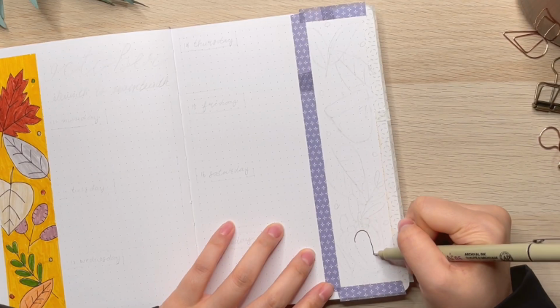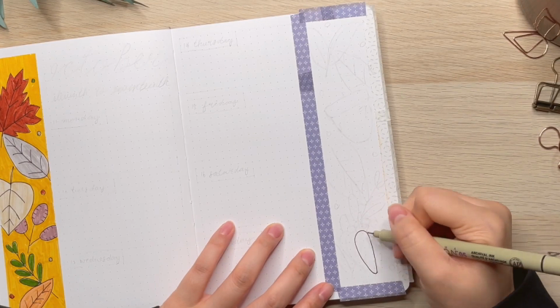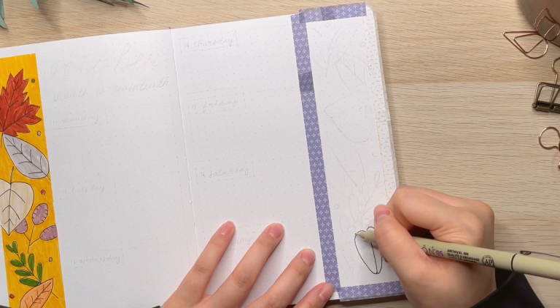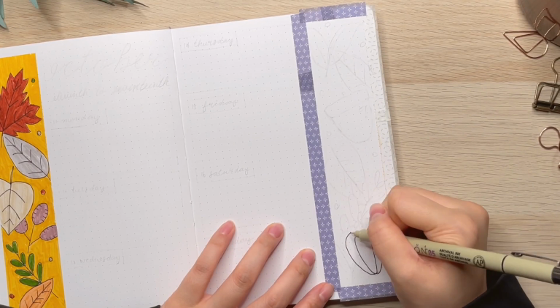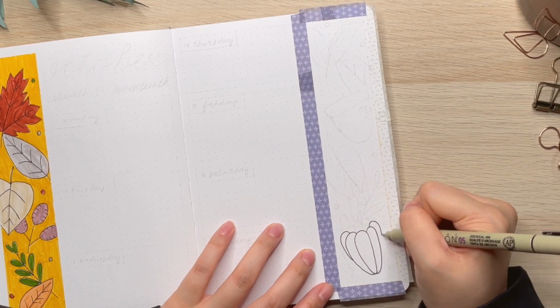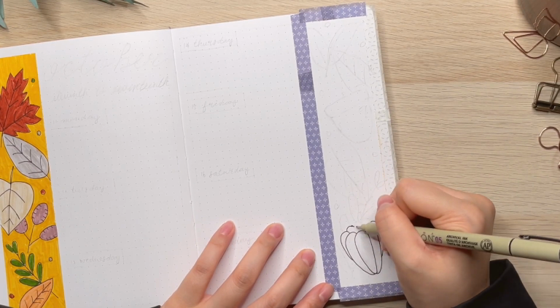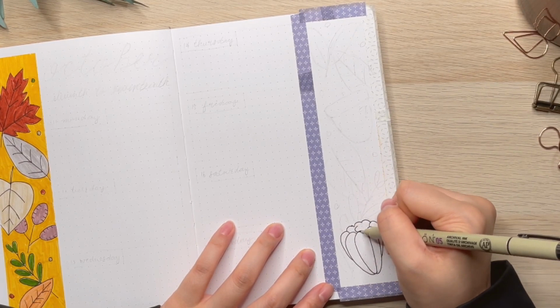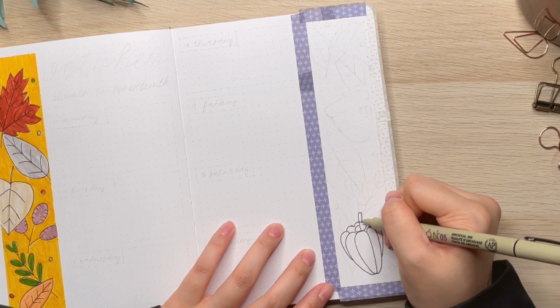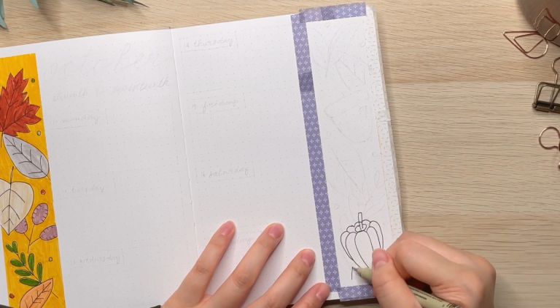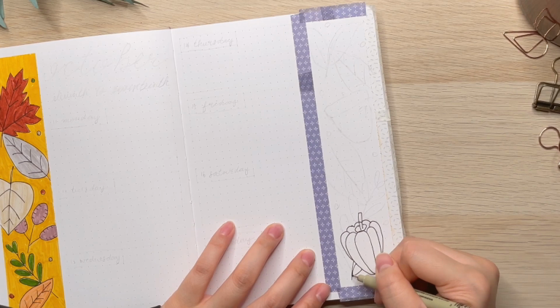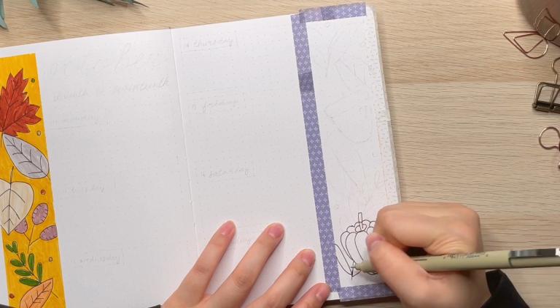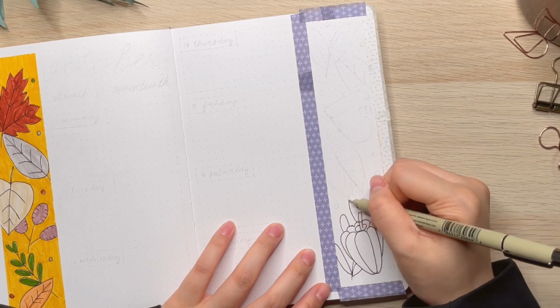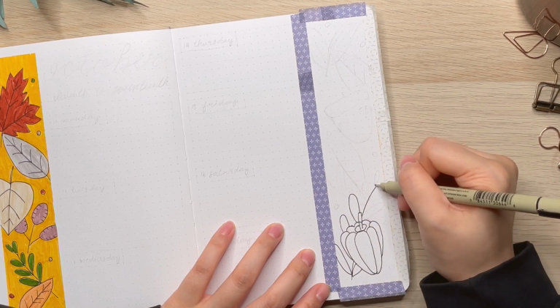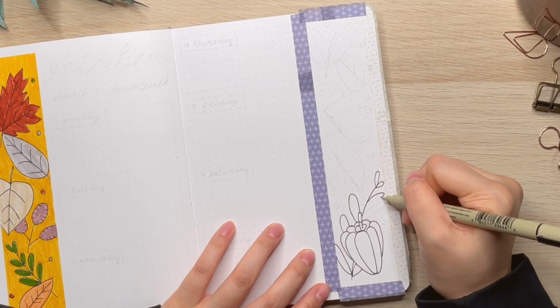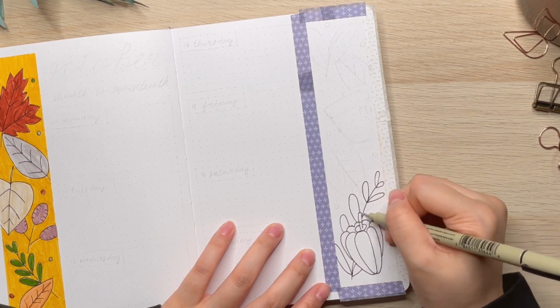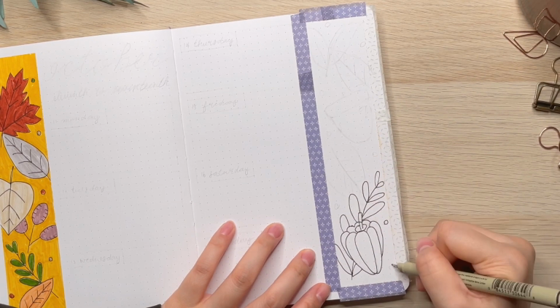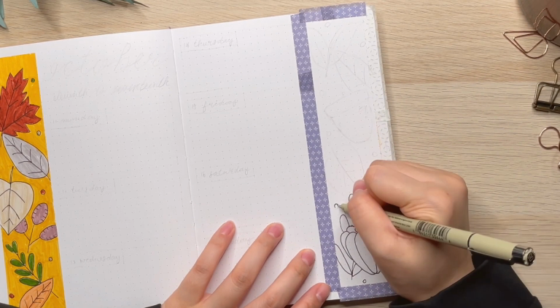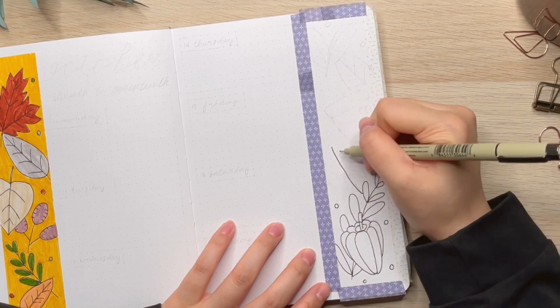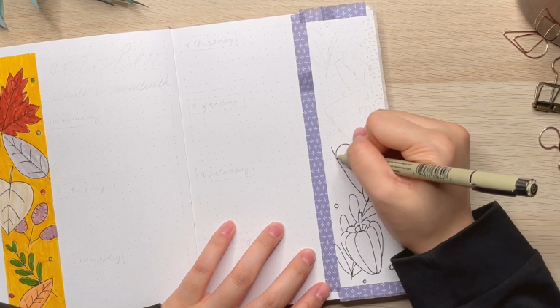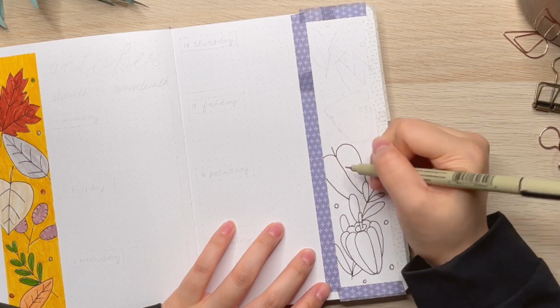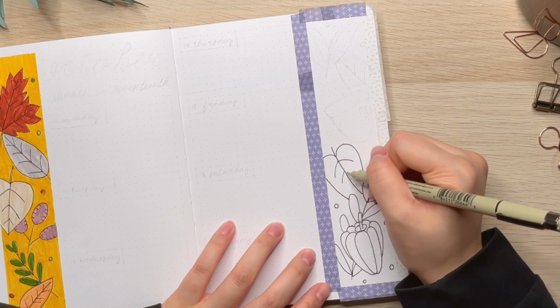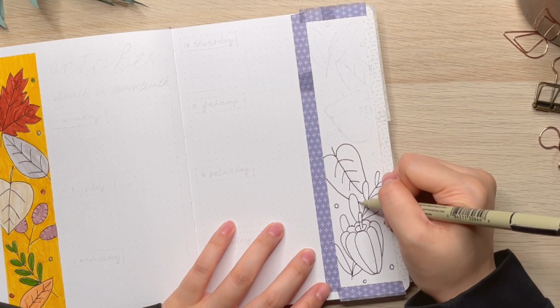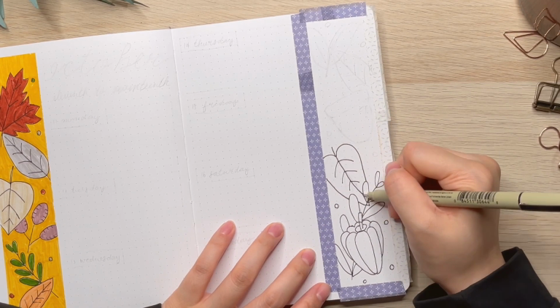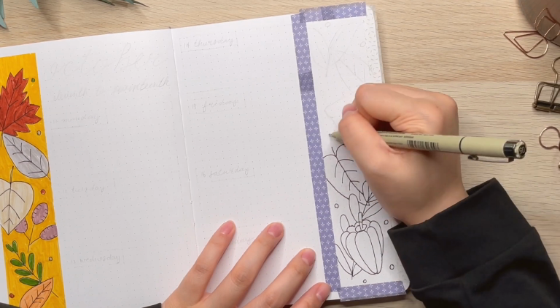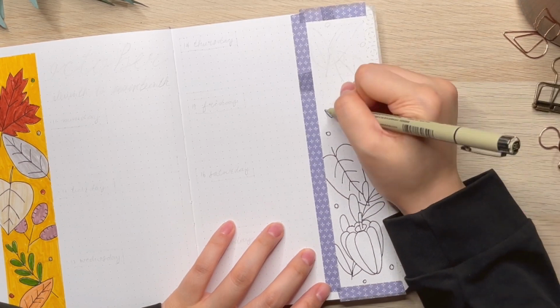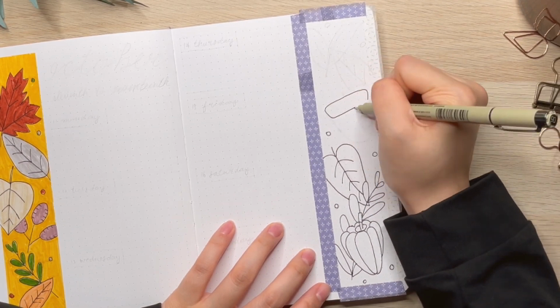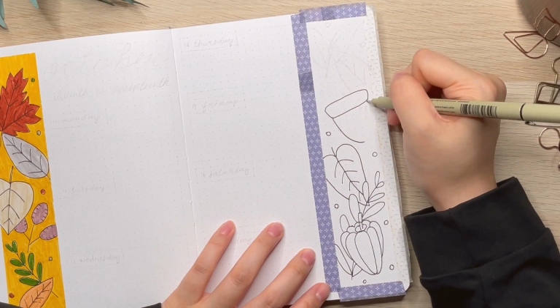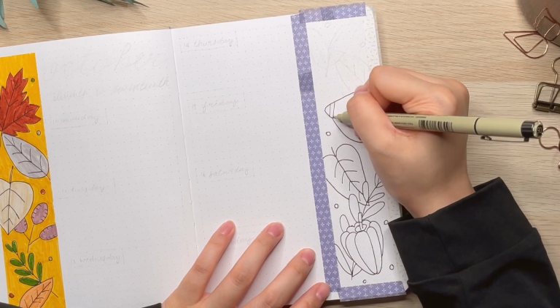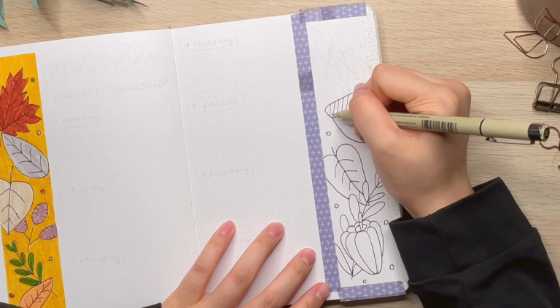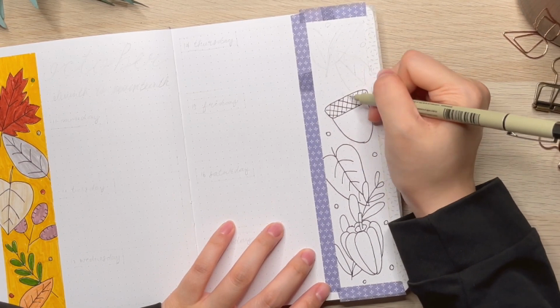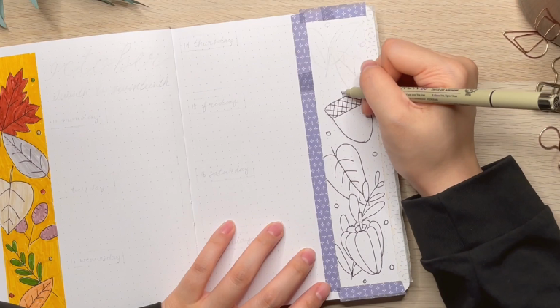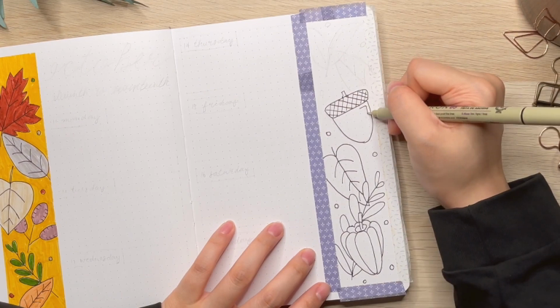On the other side, I am doing the same thing — putting down the washi tapes and starting to doodle. I decided to put more than just leaves here. I put an acorn and a pumpkin as well, because it's October.